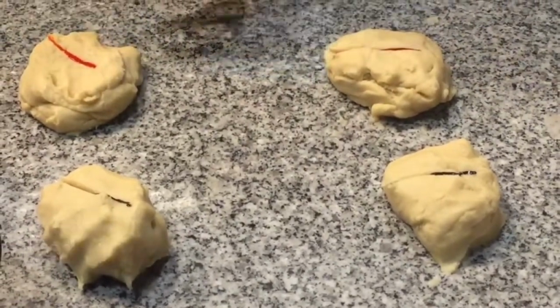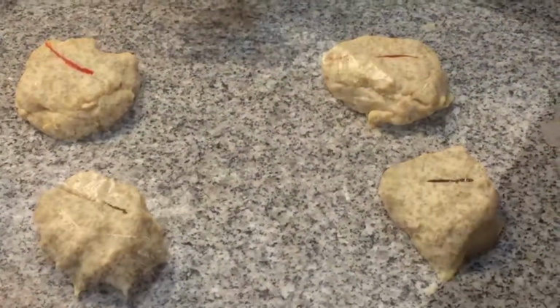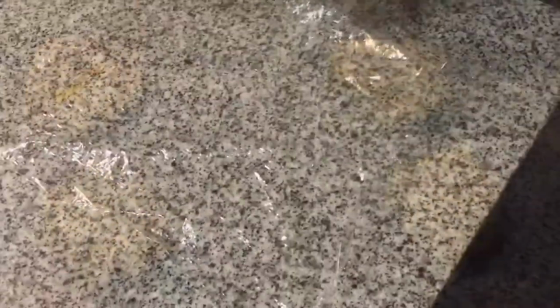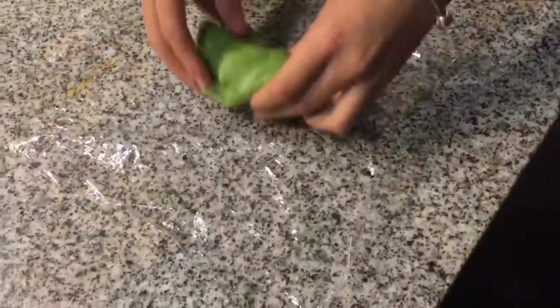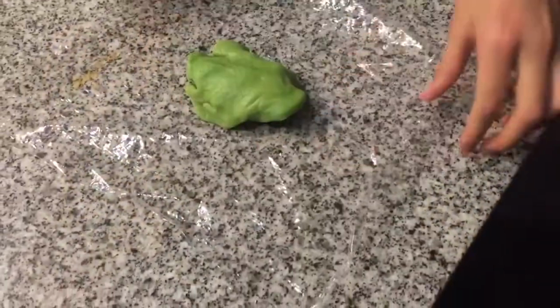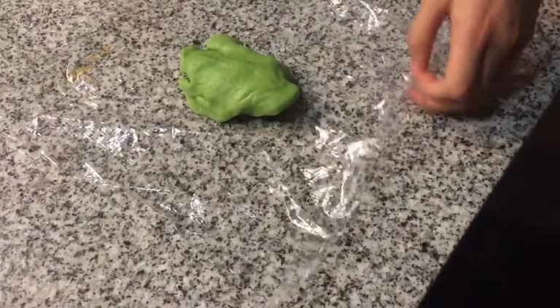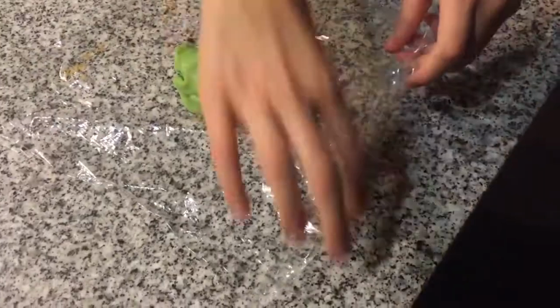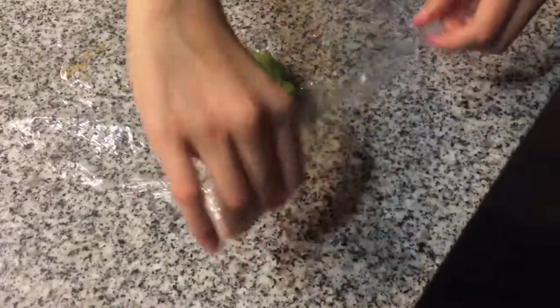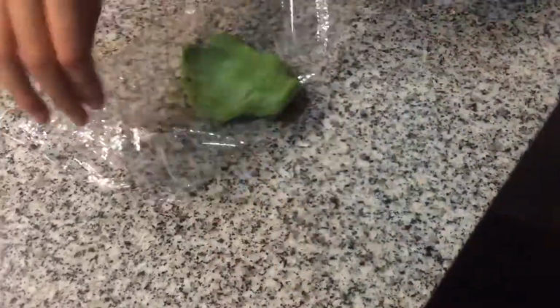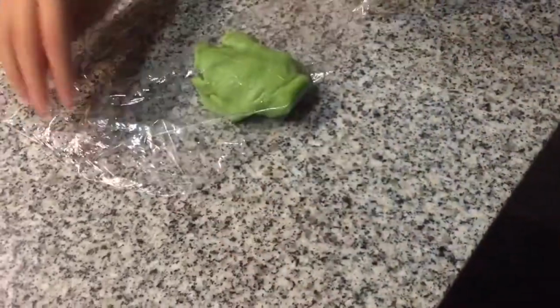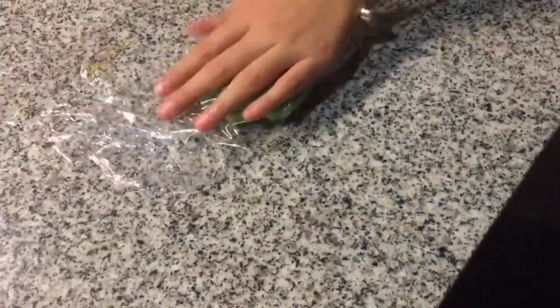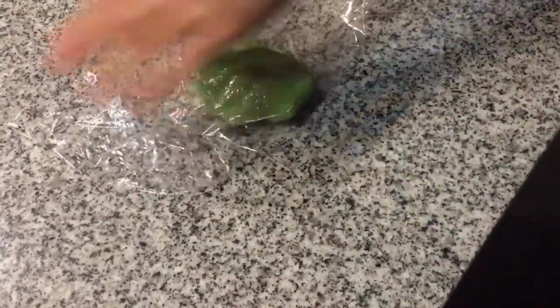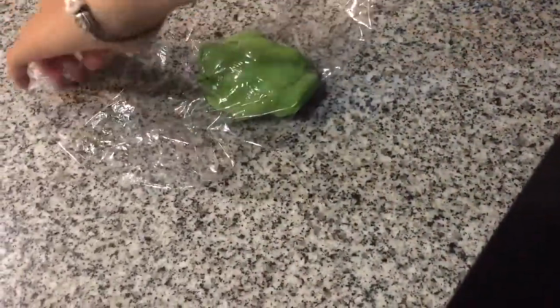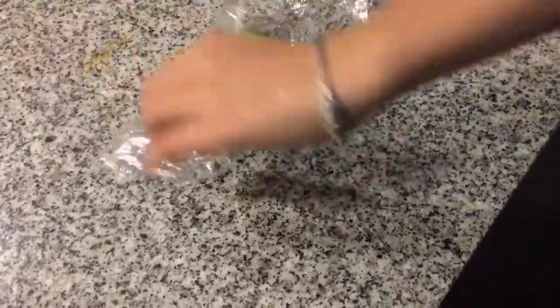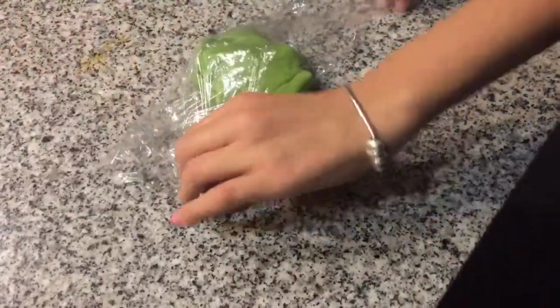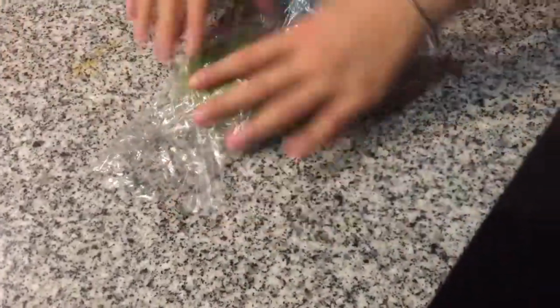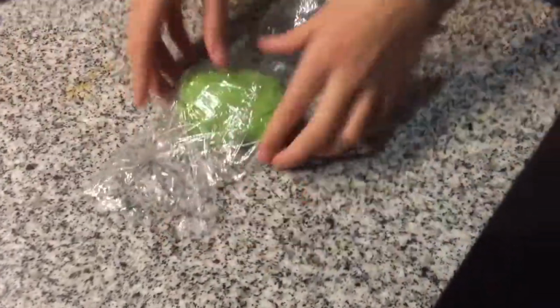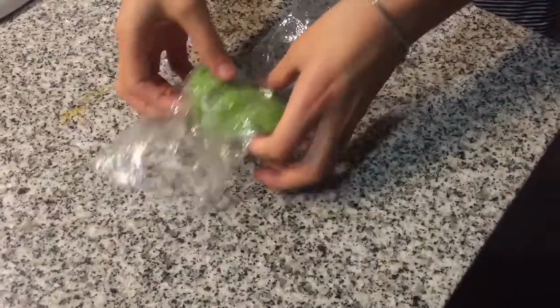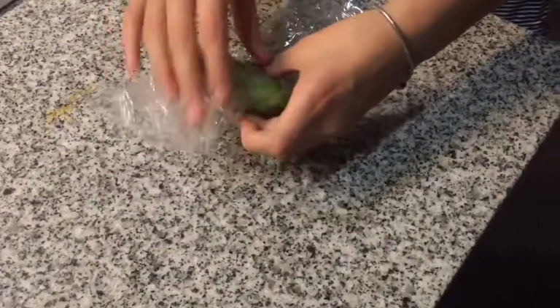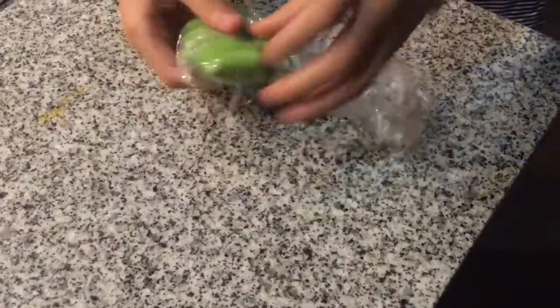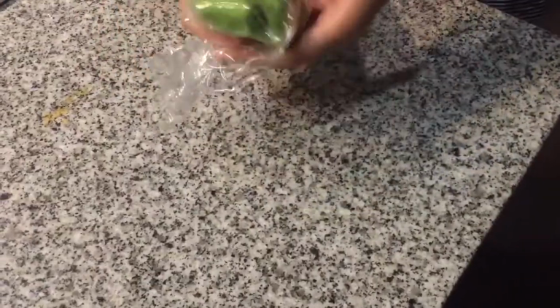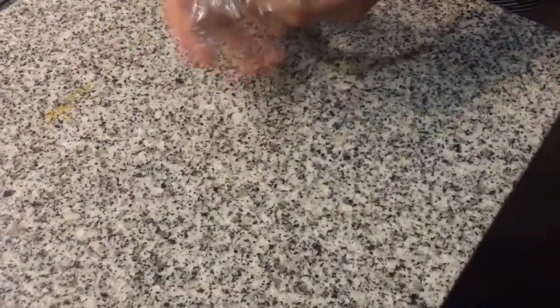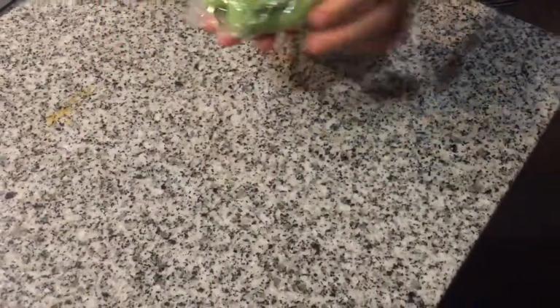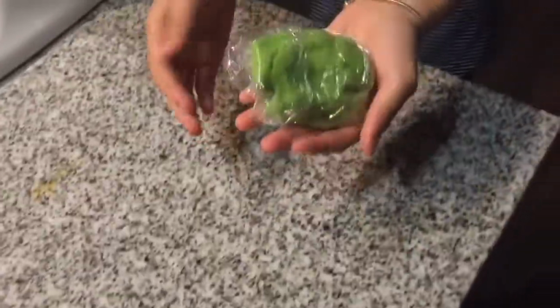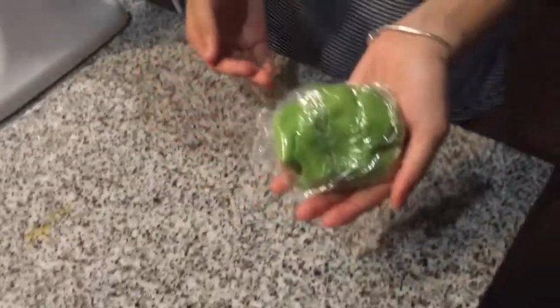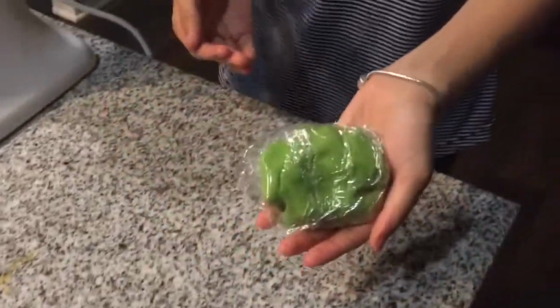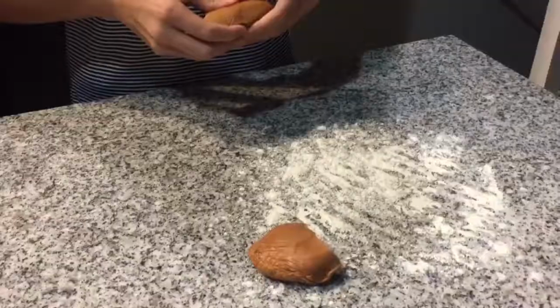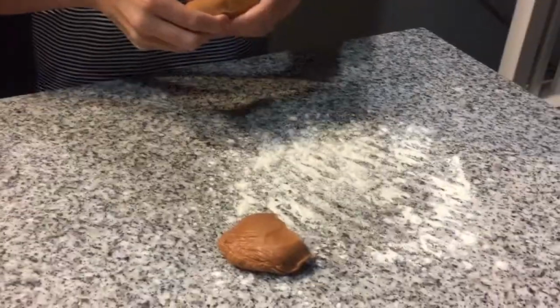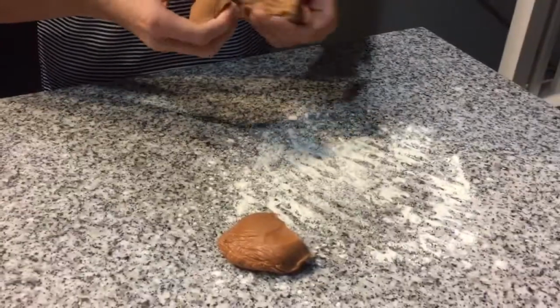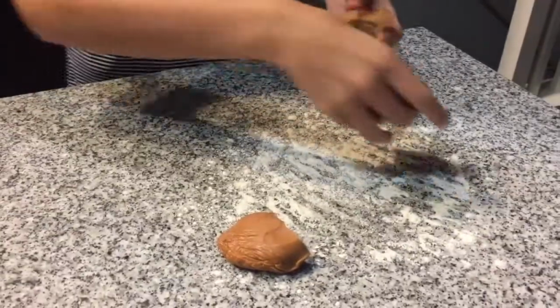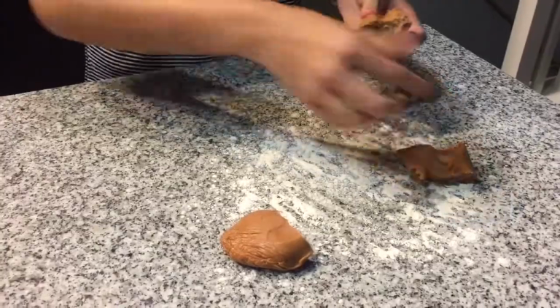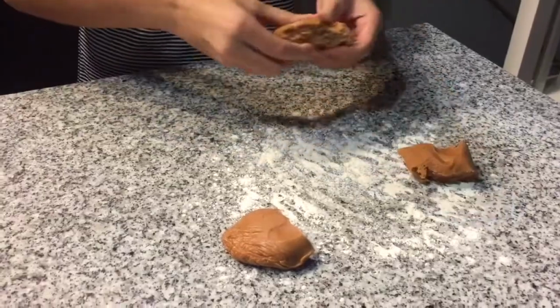Now you're going to wrap the individual doughs in plastic wrap and stick them in the fridge for an hour. Then you're going to mix all of your colors together.